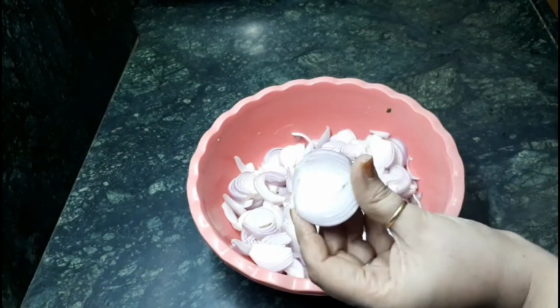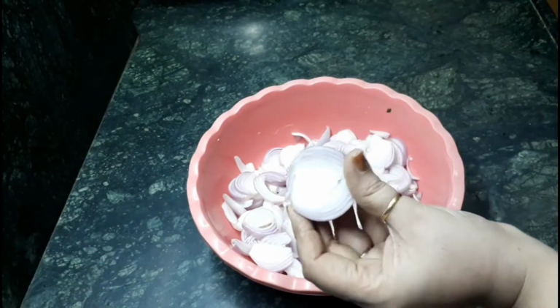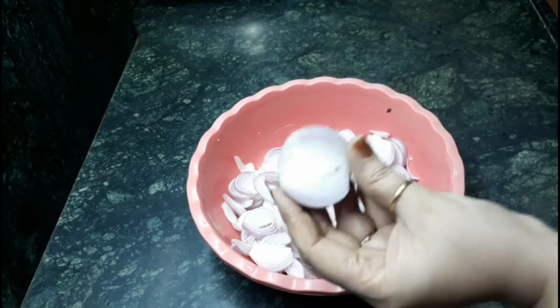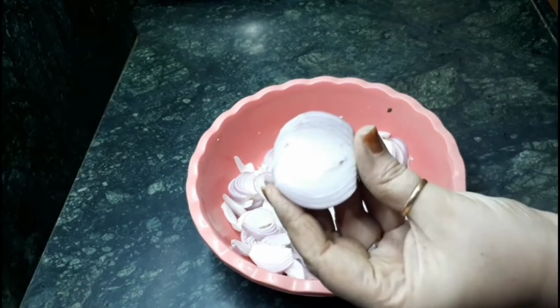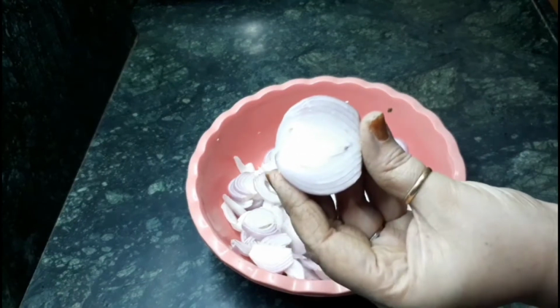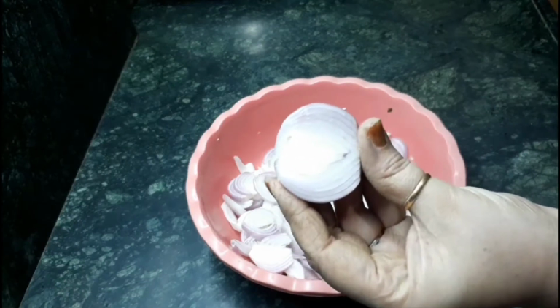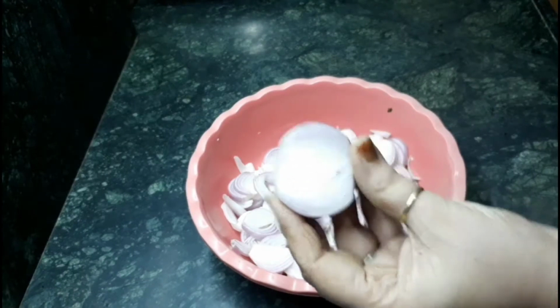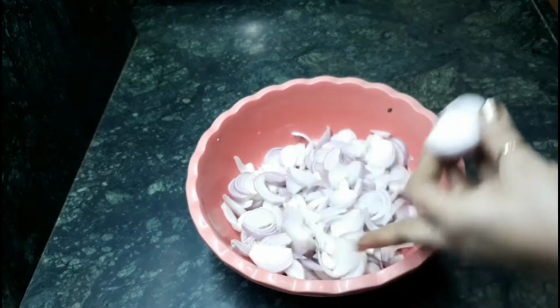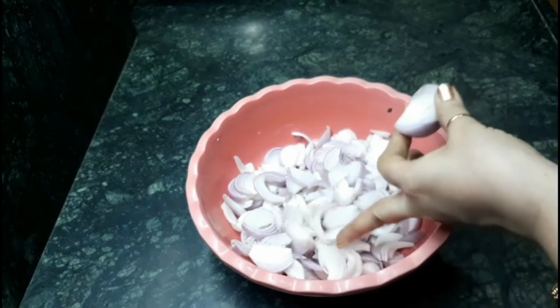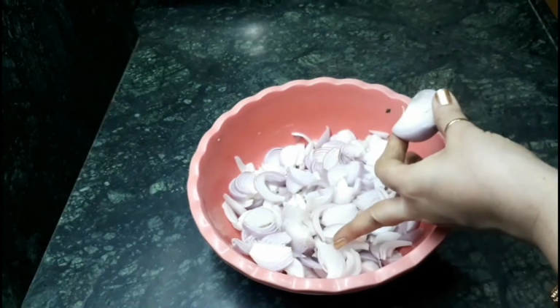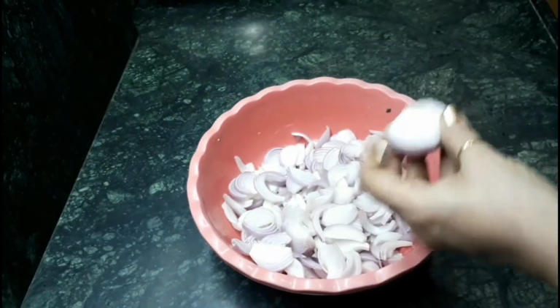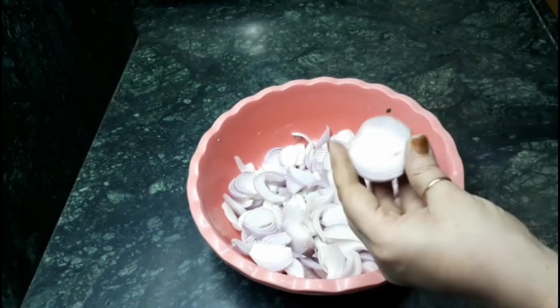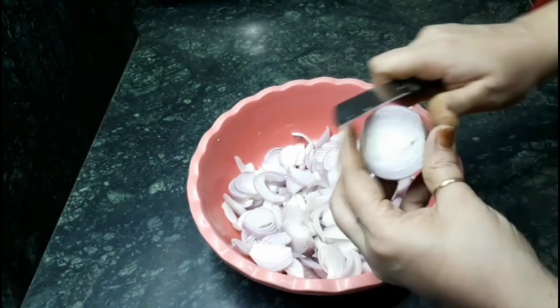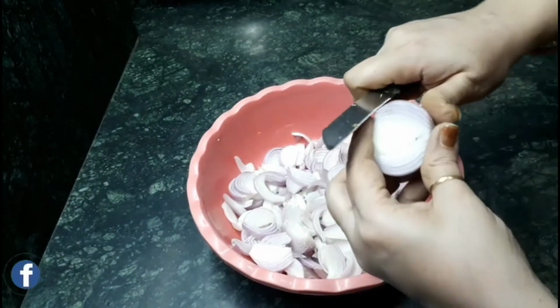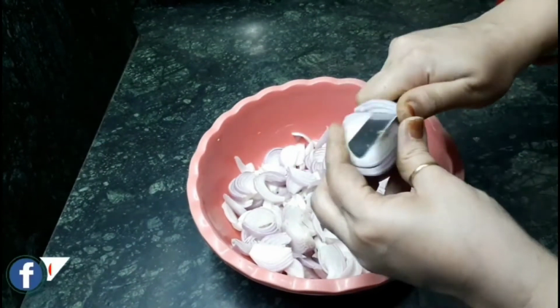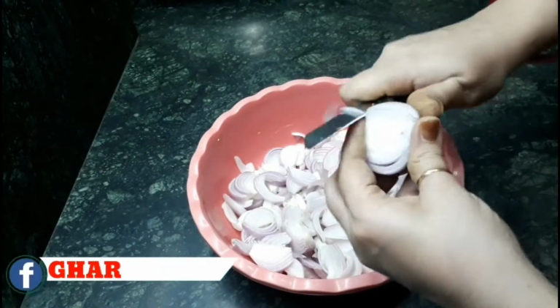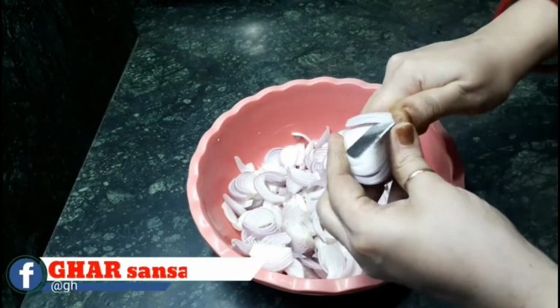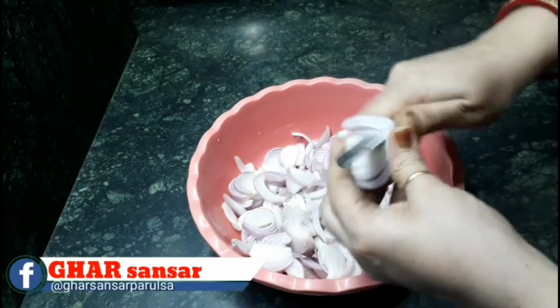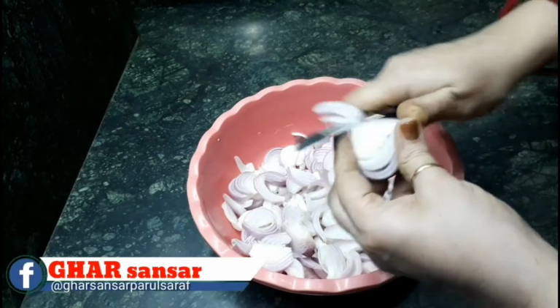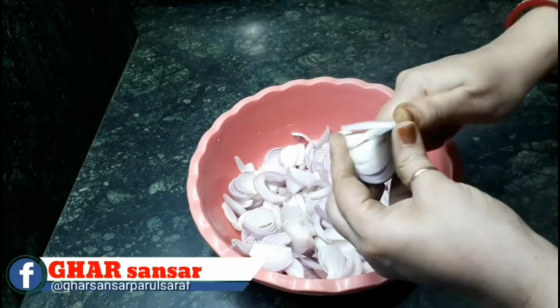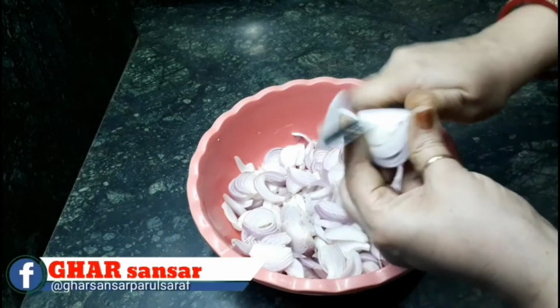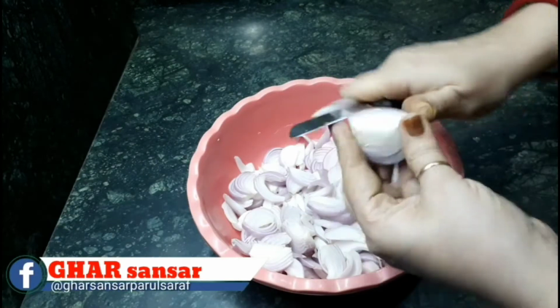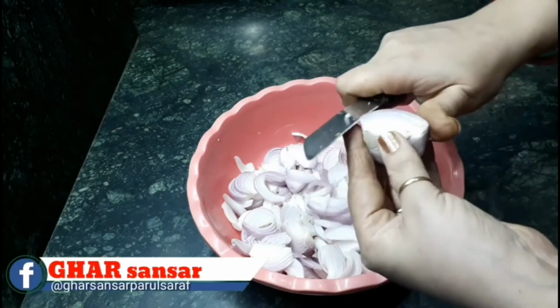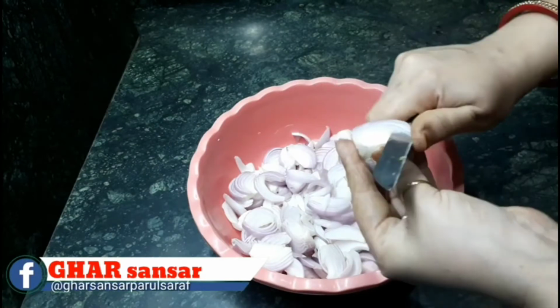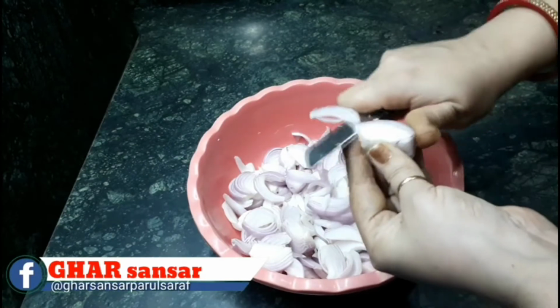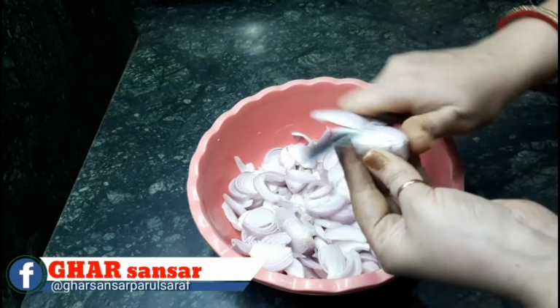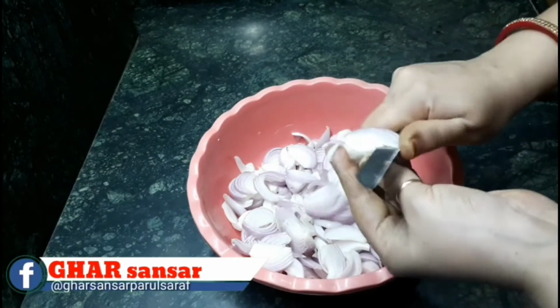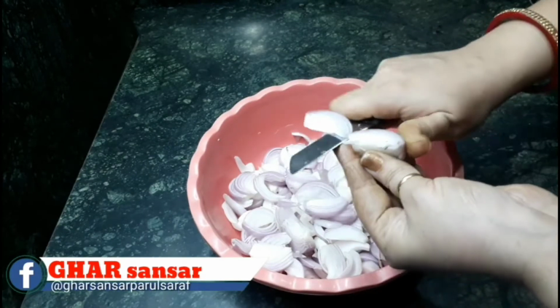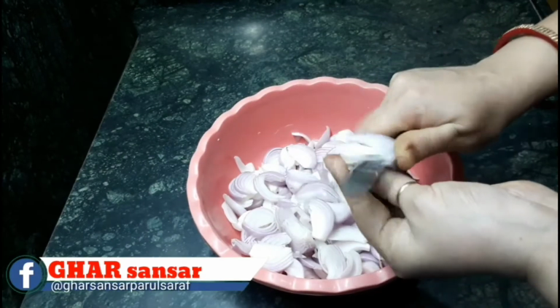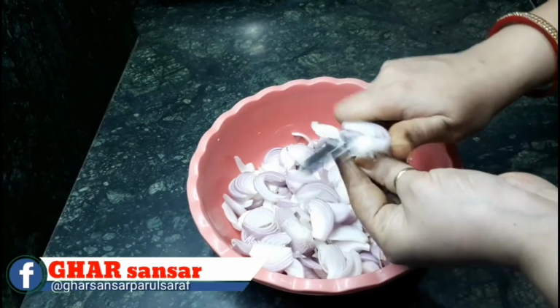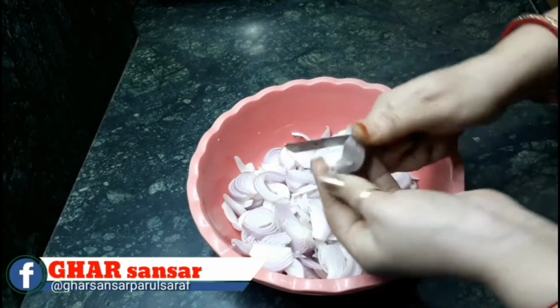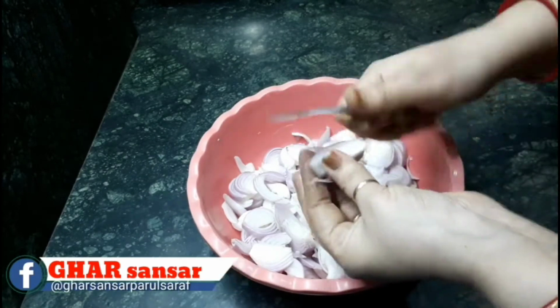I have taken 6 small size onions and we have to make slices of all the onions like this. Just try to make very thin slices.